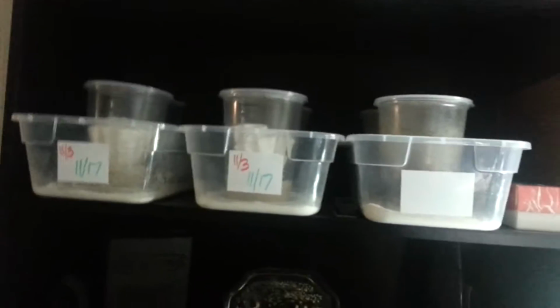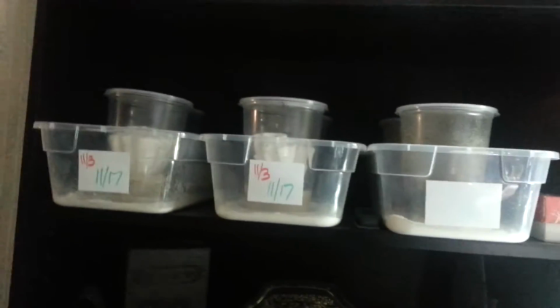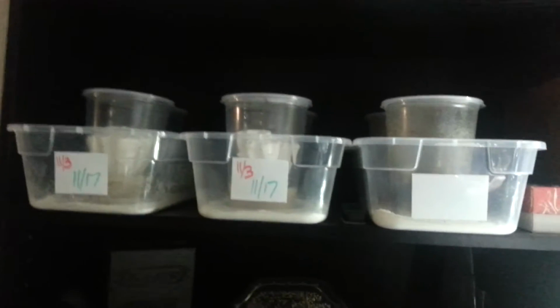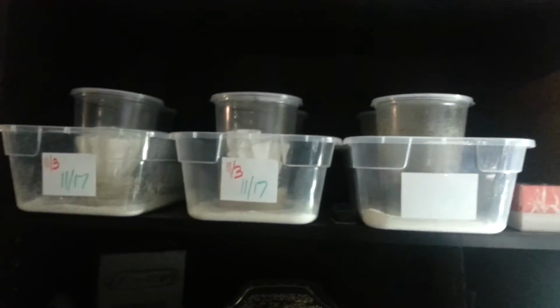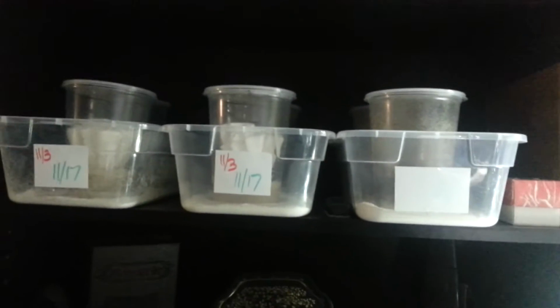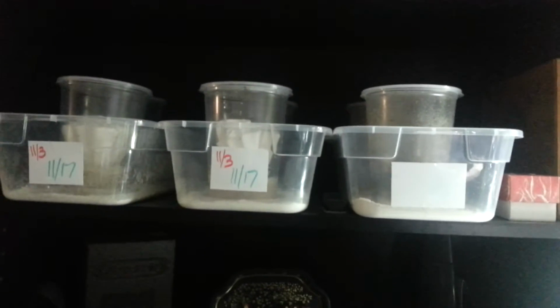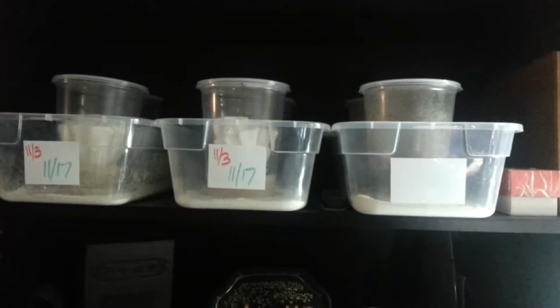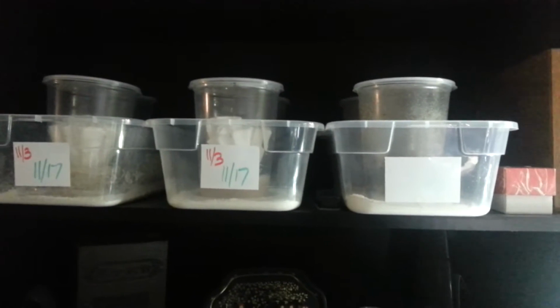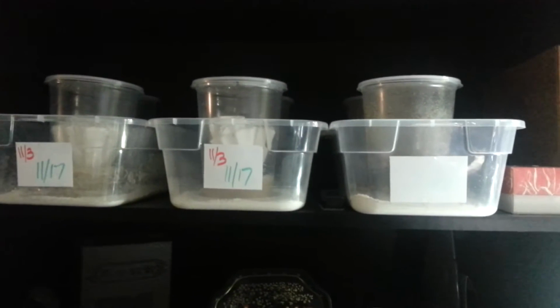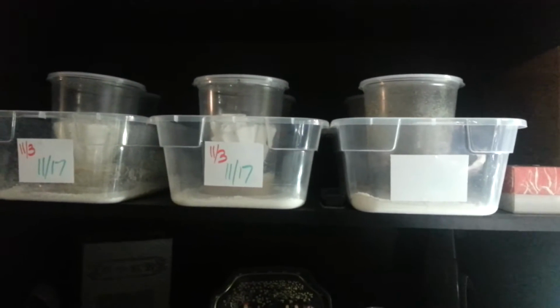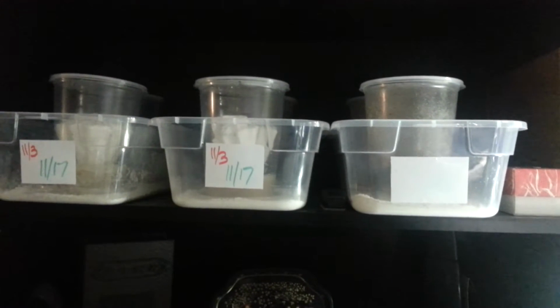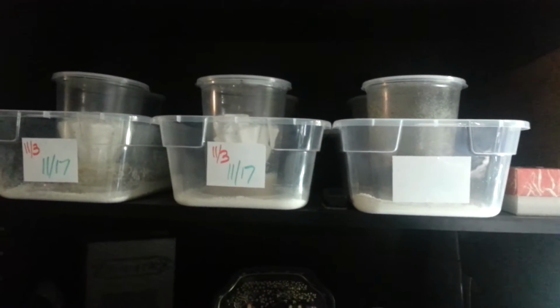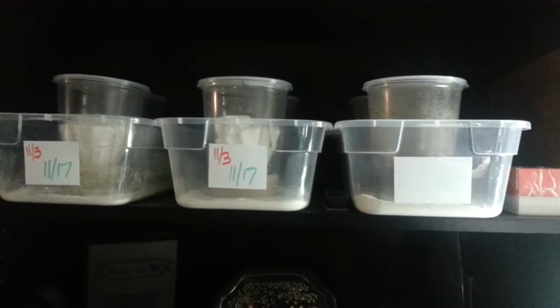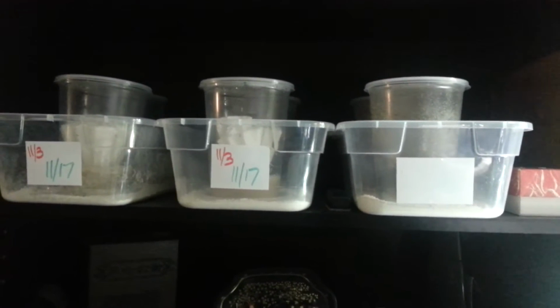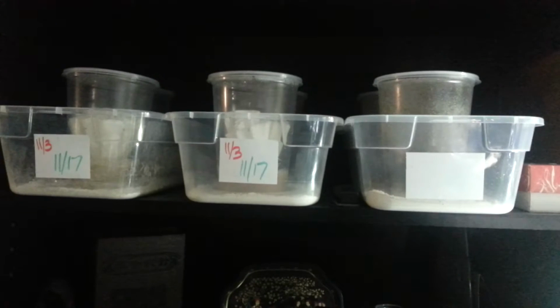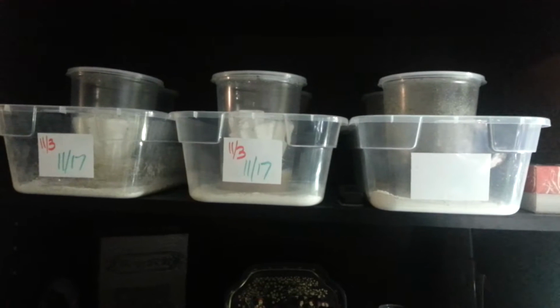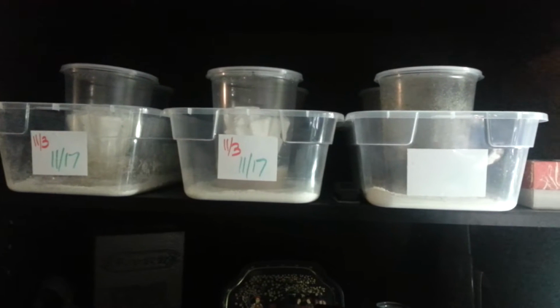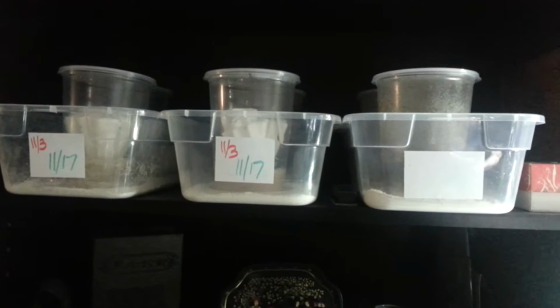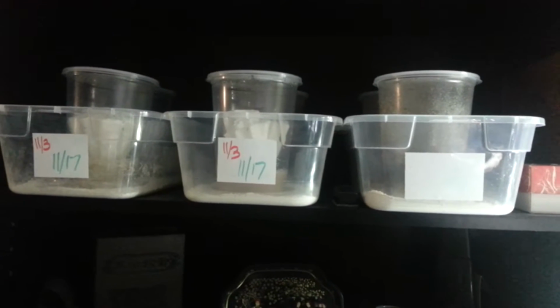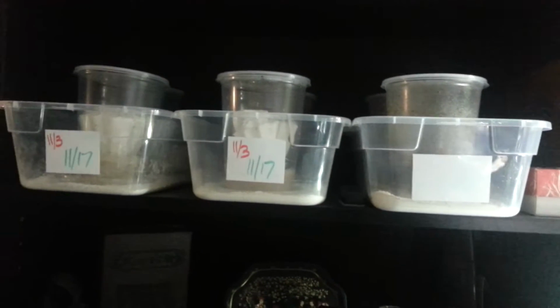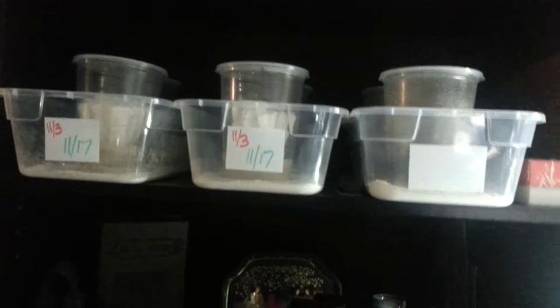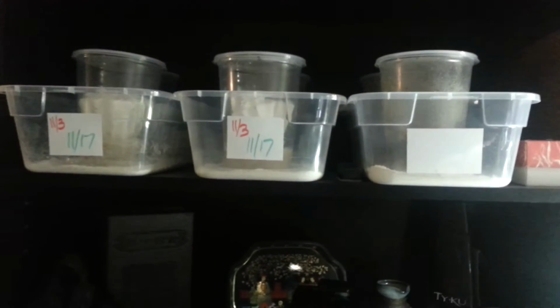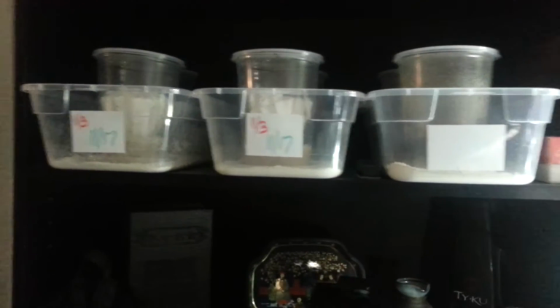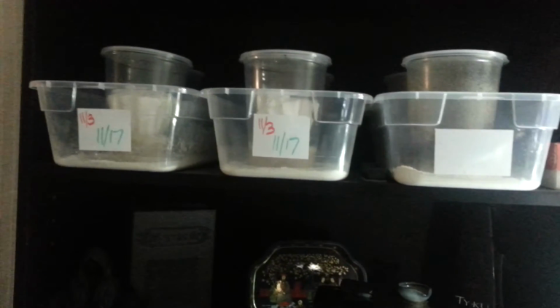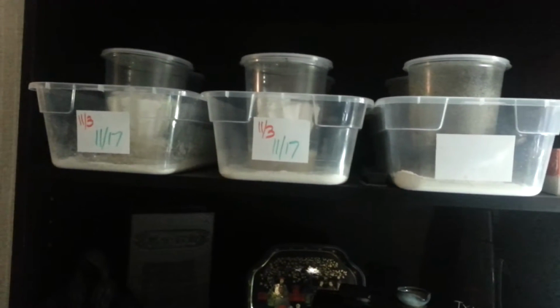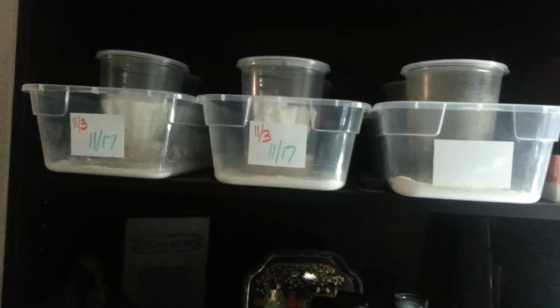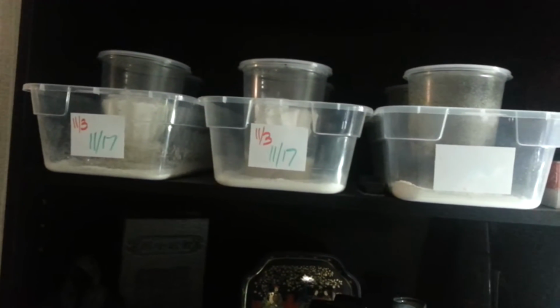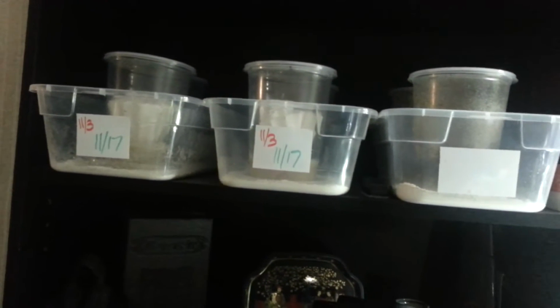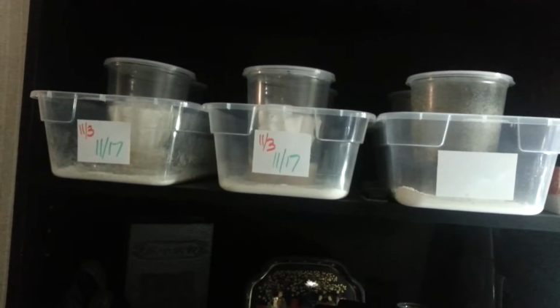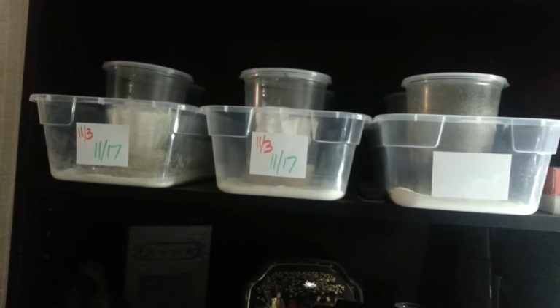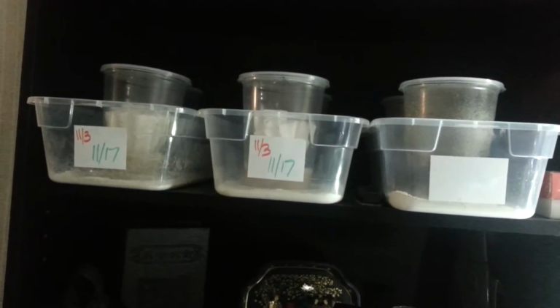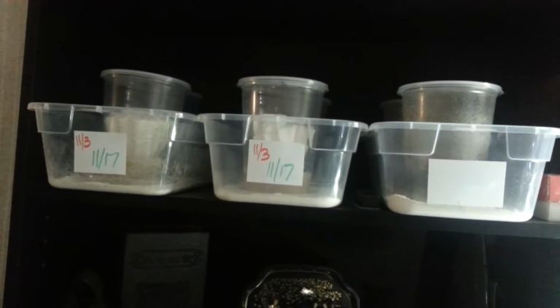Hello all. I just wanted to show you my fruit fly setup. These are all wingless fruit flies that I started from Josh's For All Cultures.